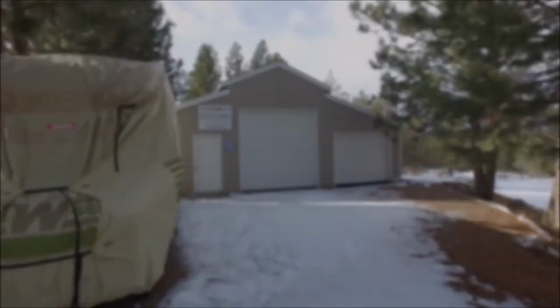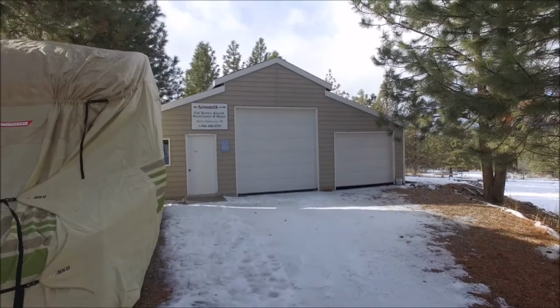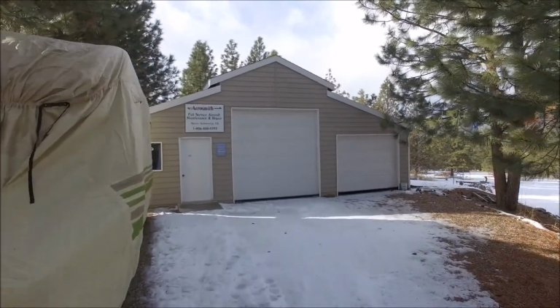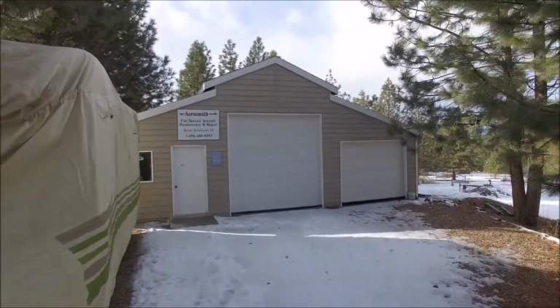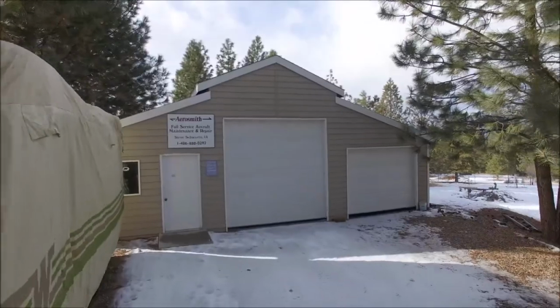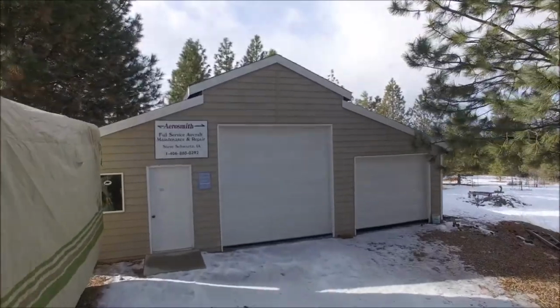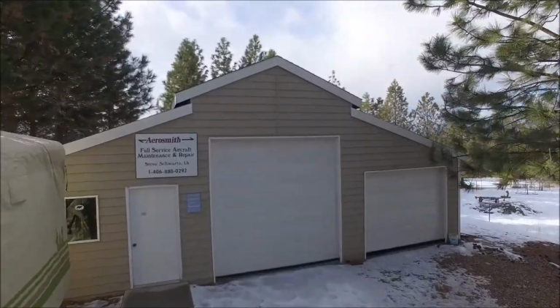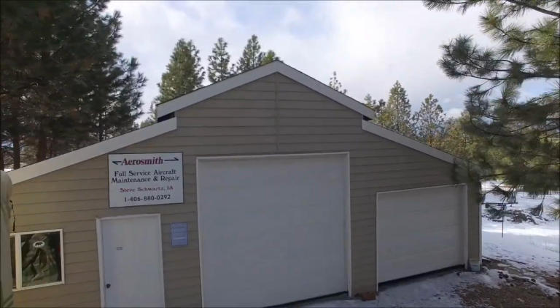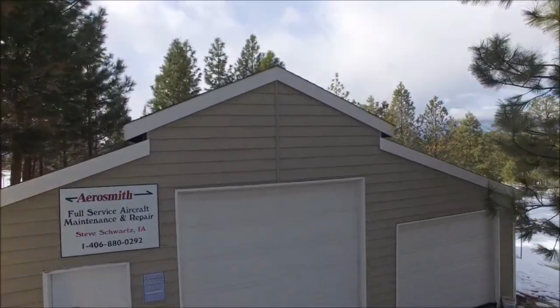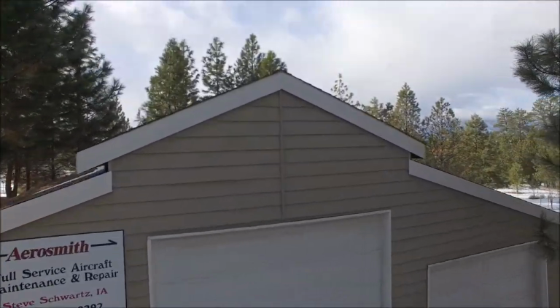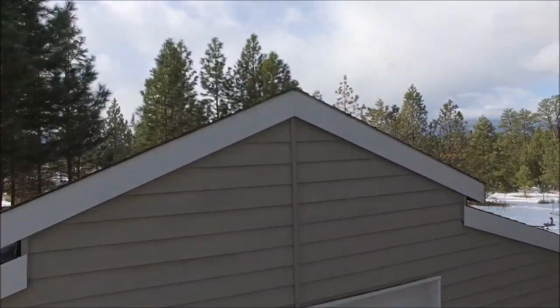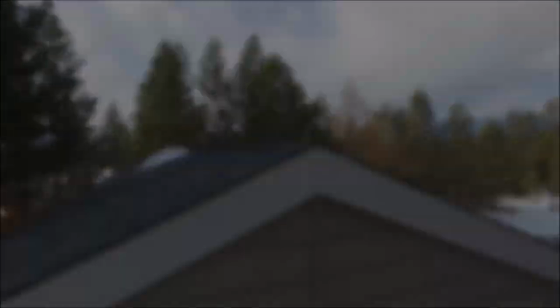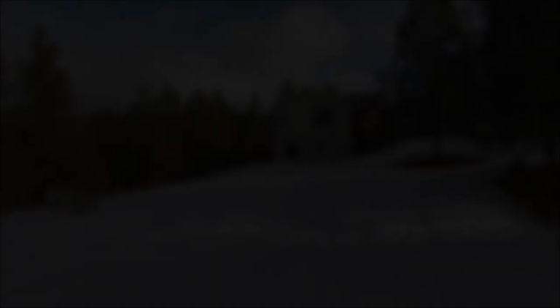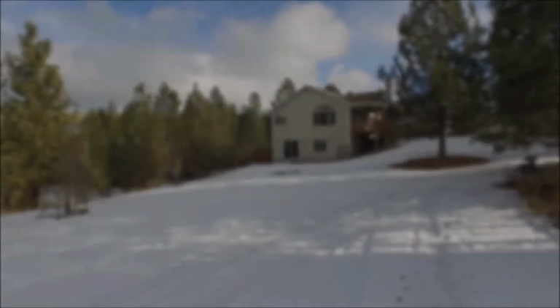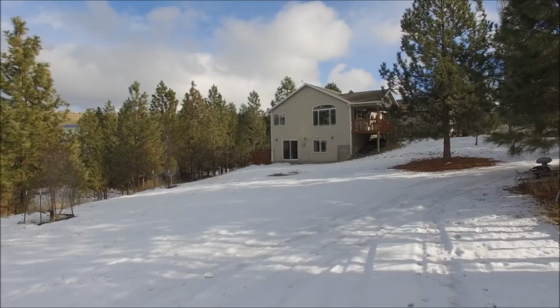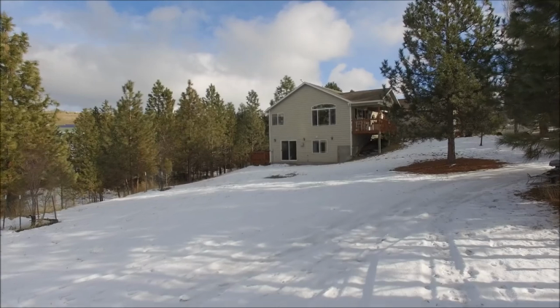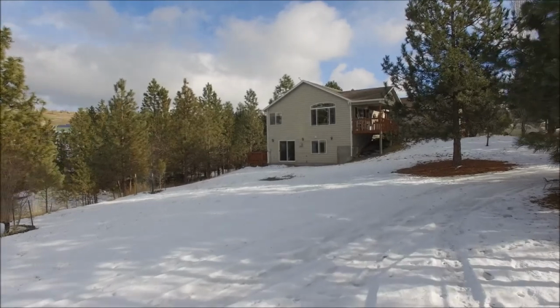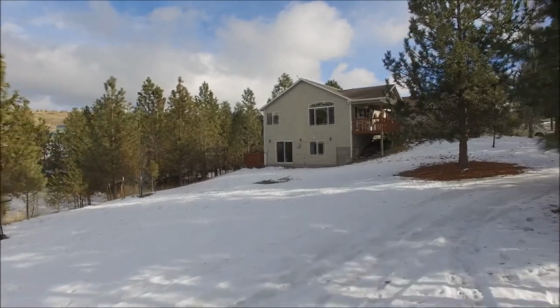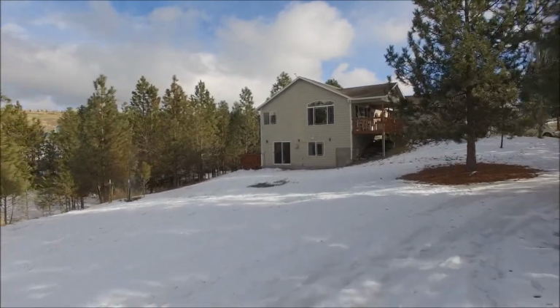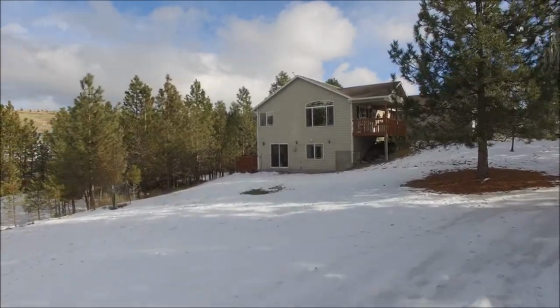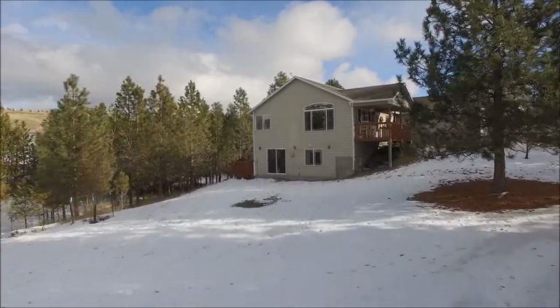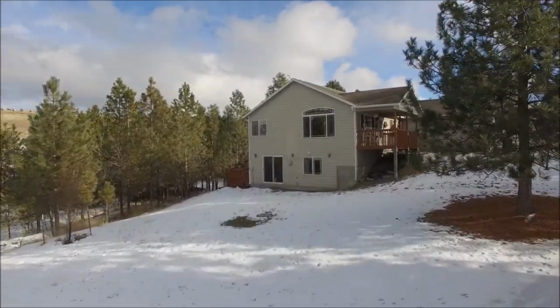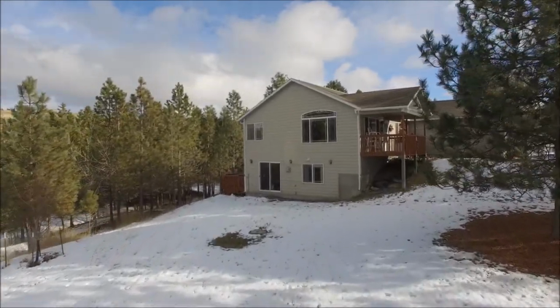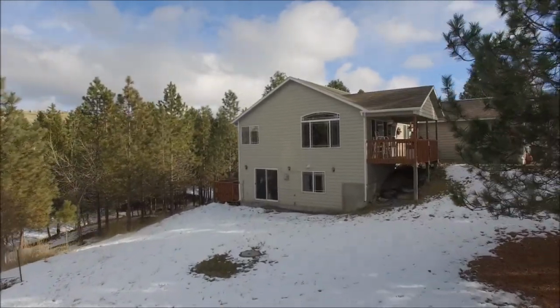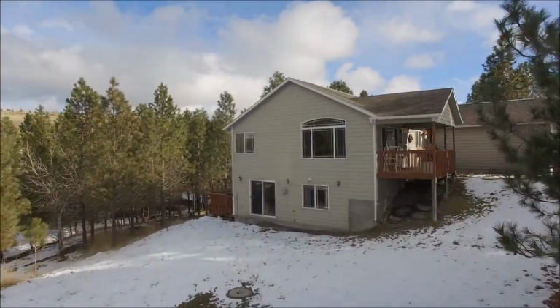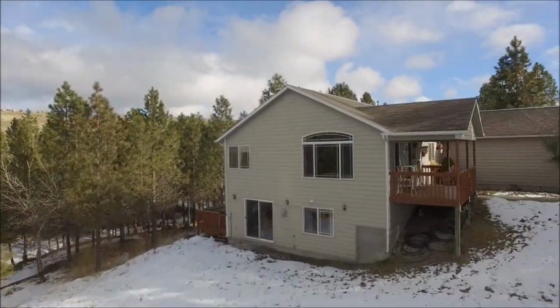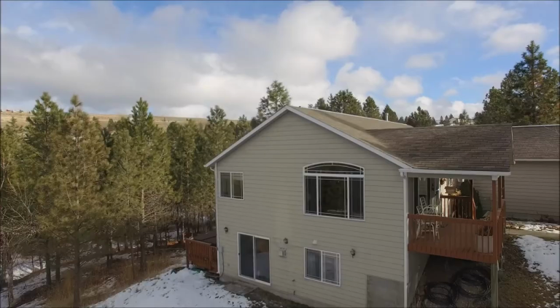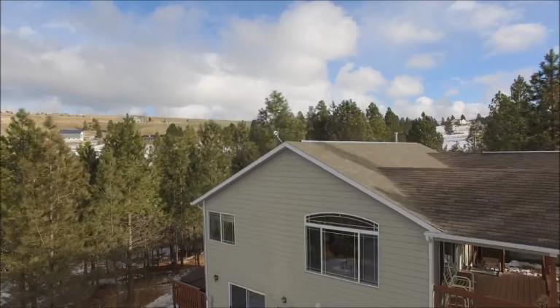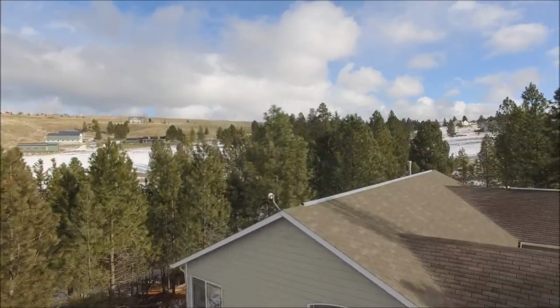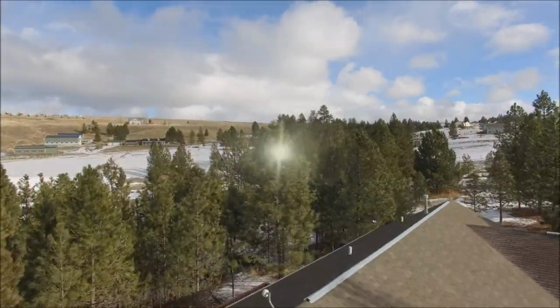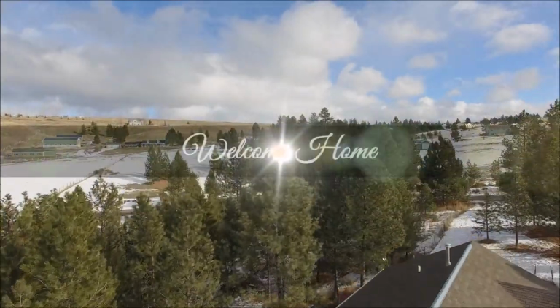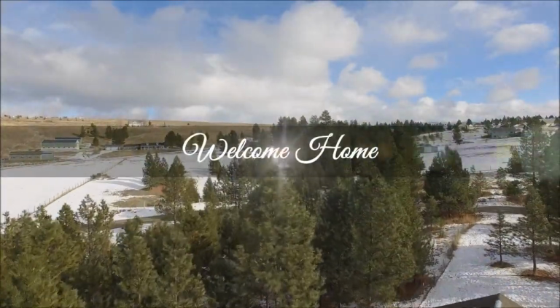Outside you'll enjoy a 36 by 48 shop, and an established garden area. Ponderosa Pines dot the property and wildlife including deer, birds, and even an occasional fox can be found passing through. Welcome home.